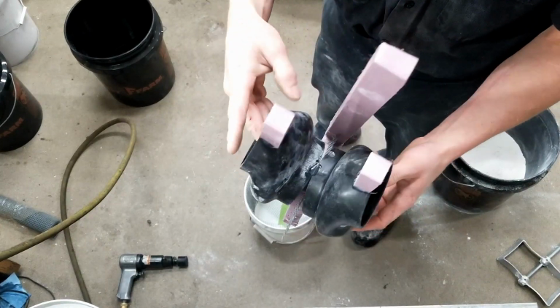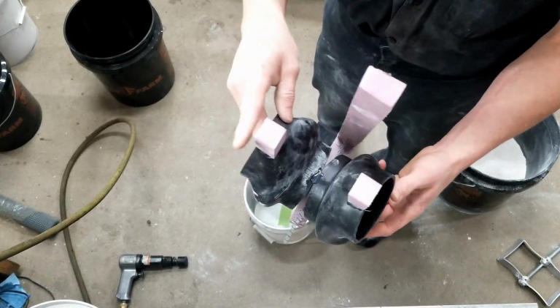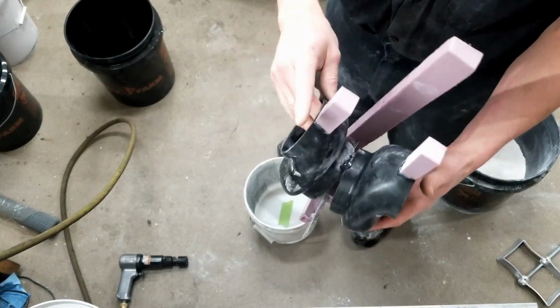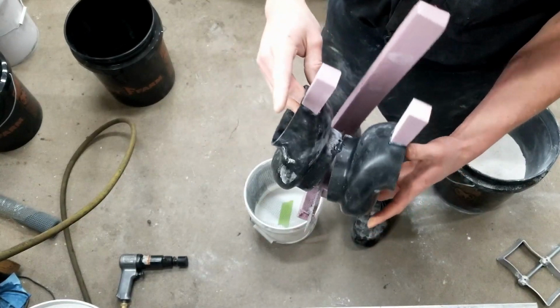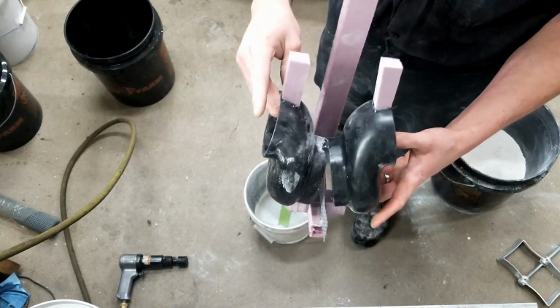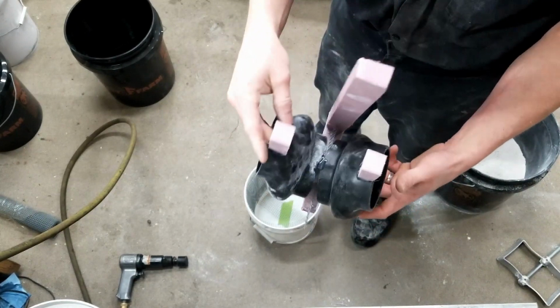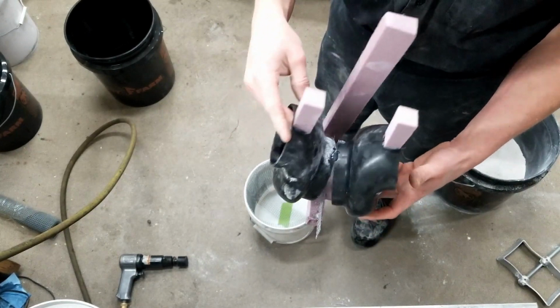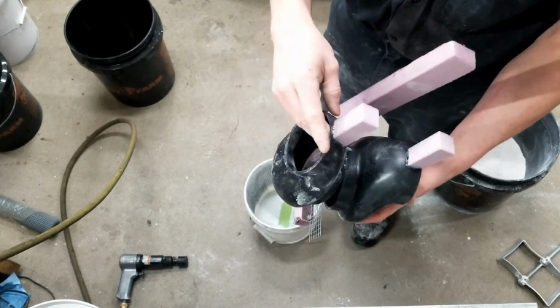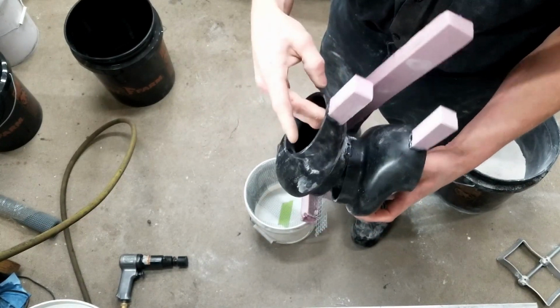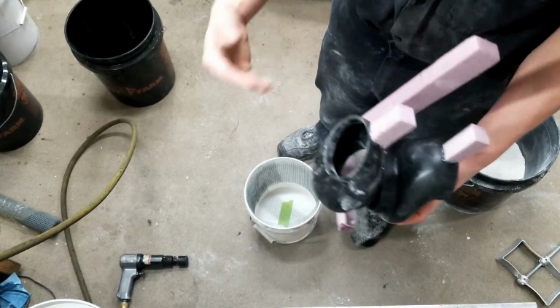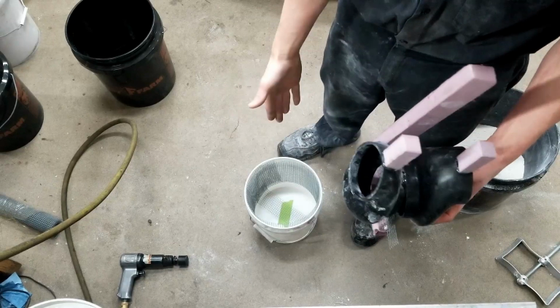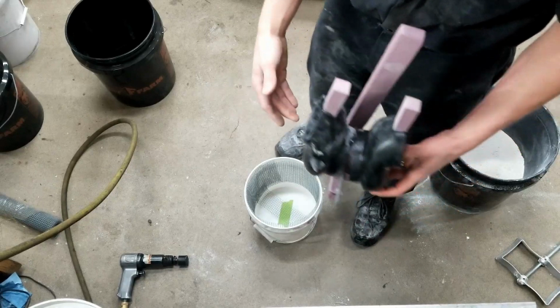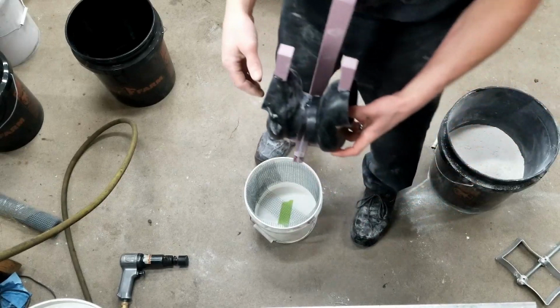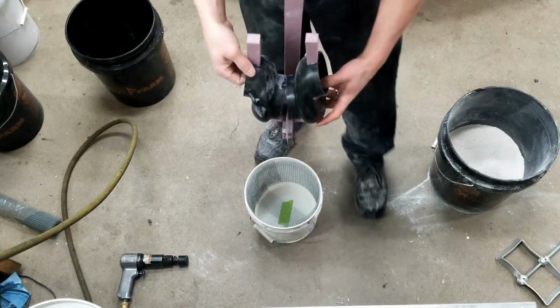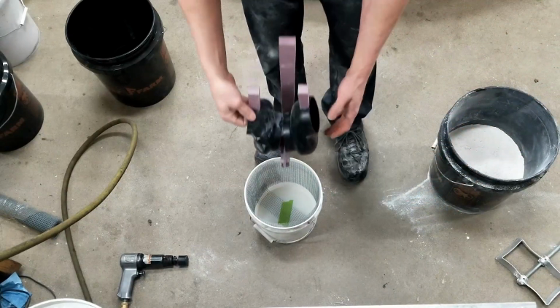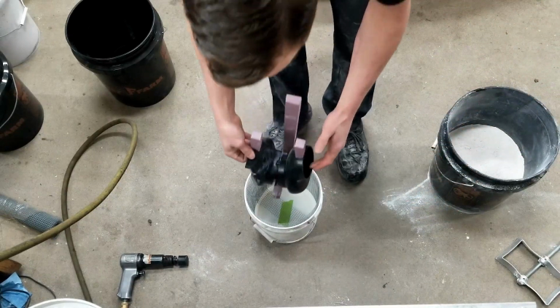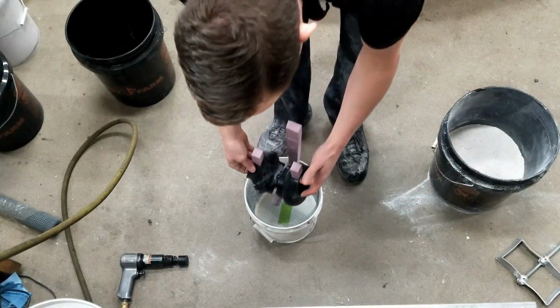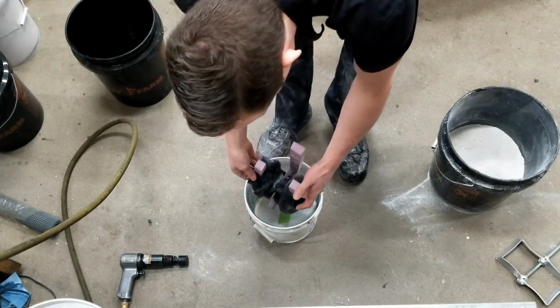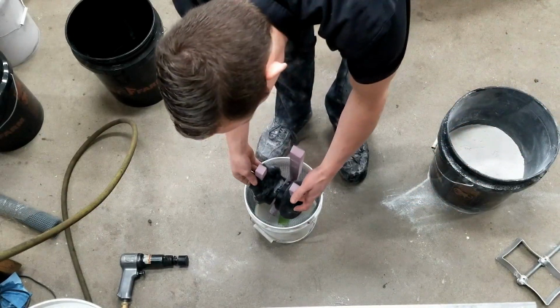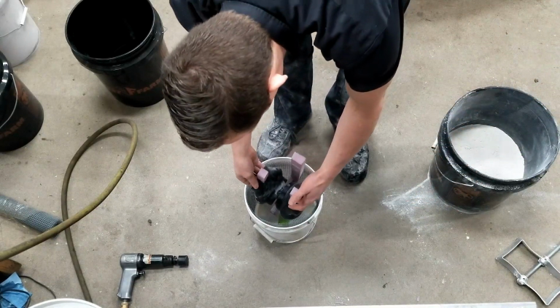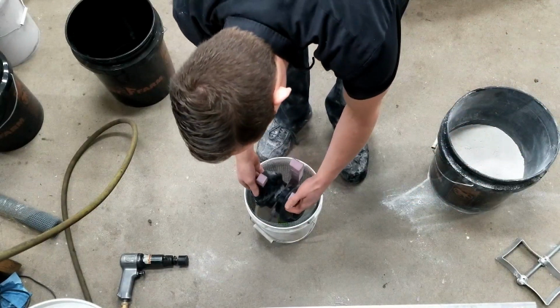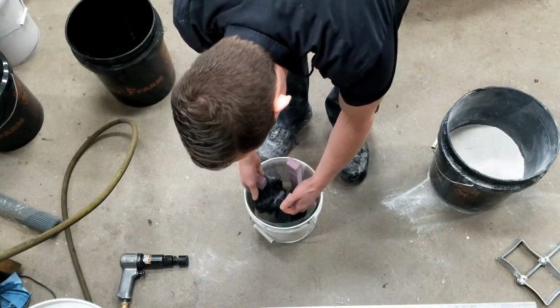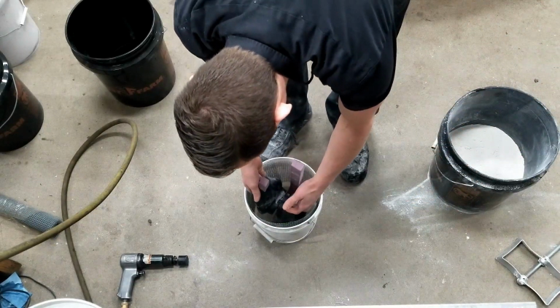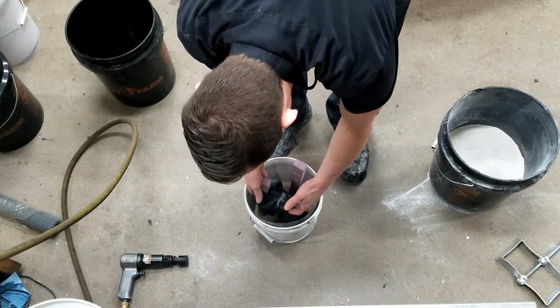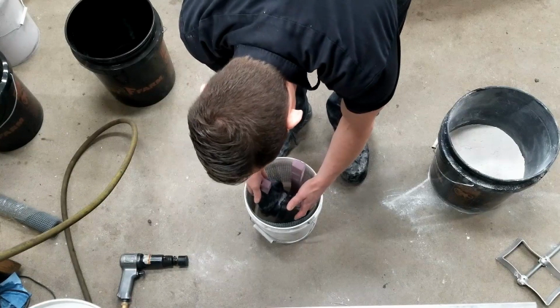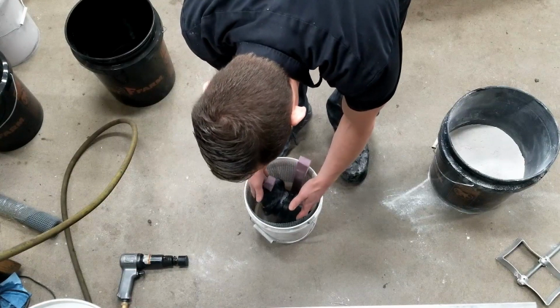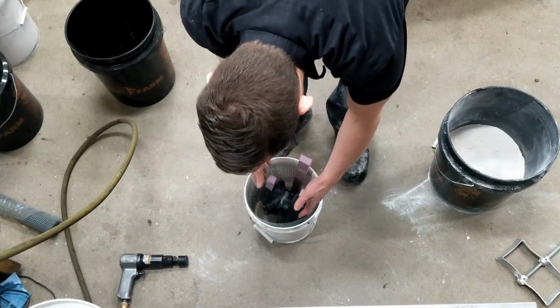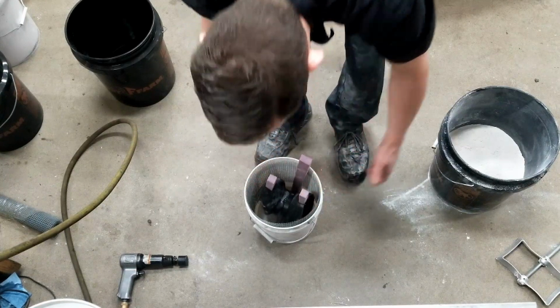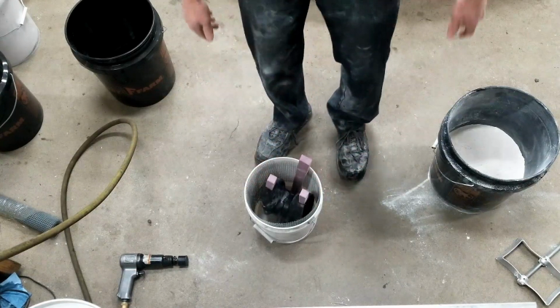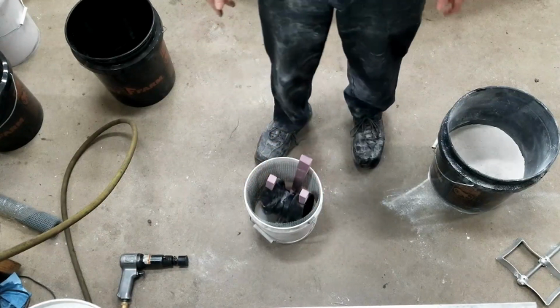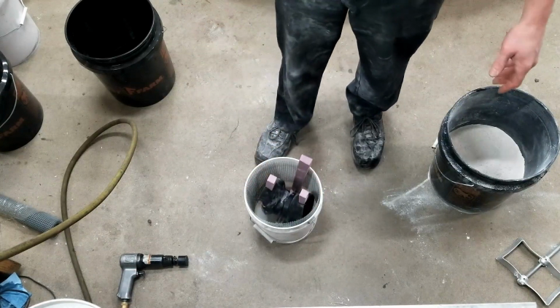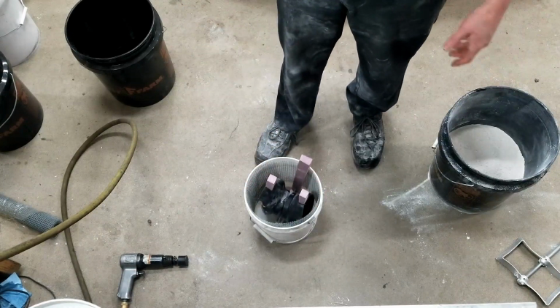This is probably one of the bigger casts I've ever done, so there is a concern. Having this much plaster of Paris could cause a problem, but you don't know until you try.